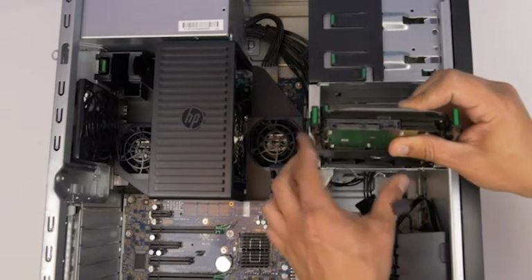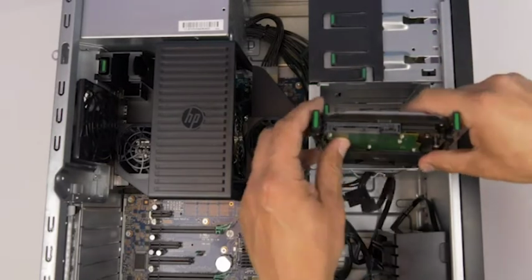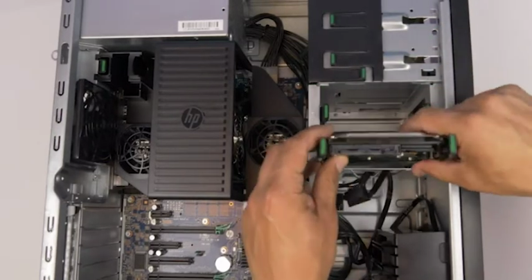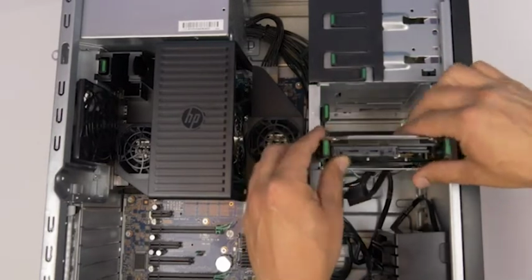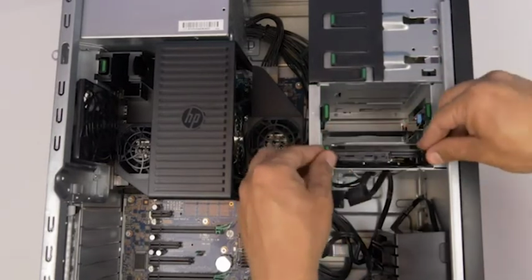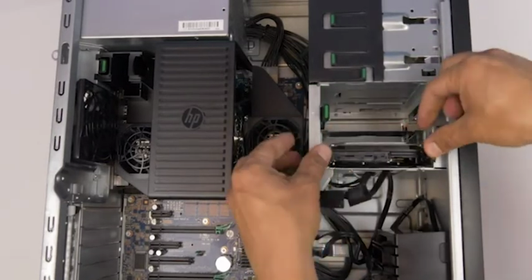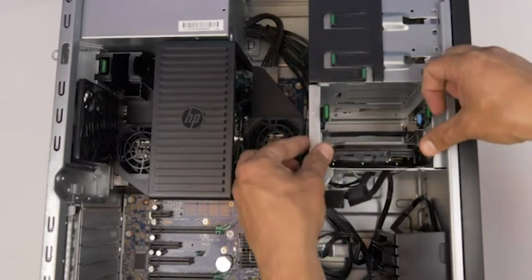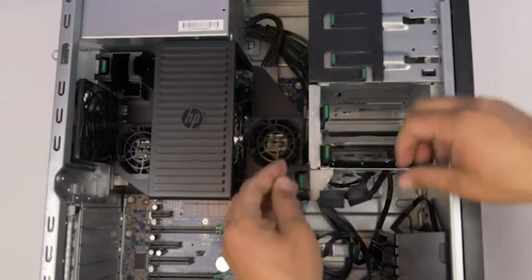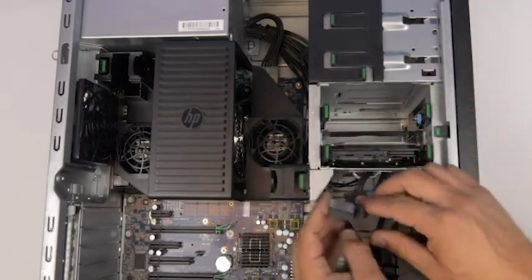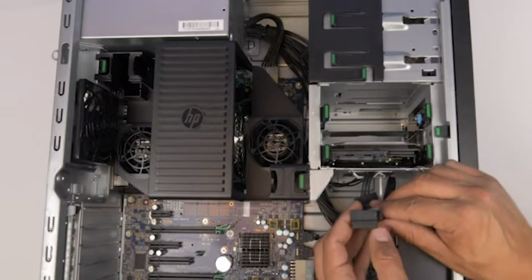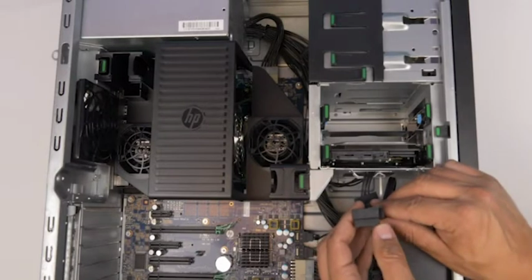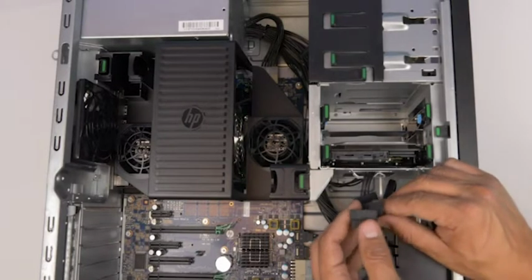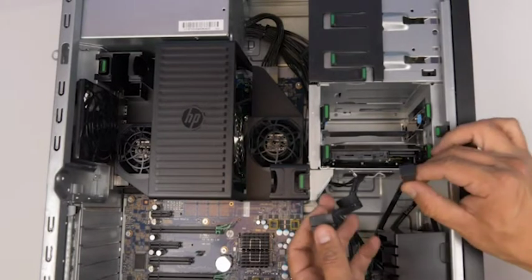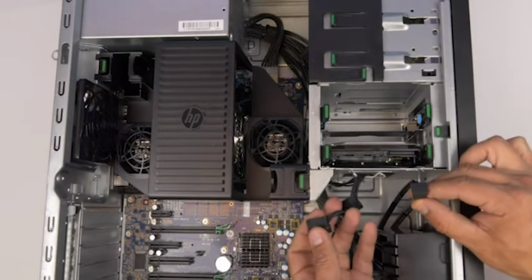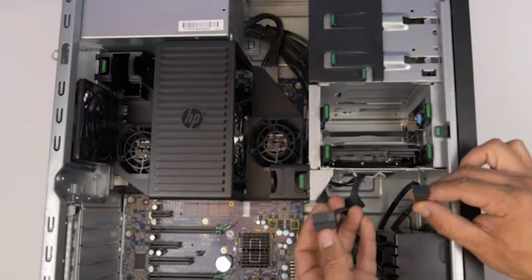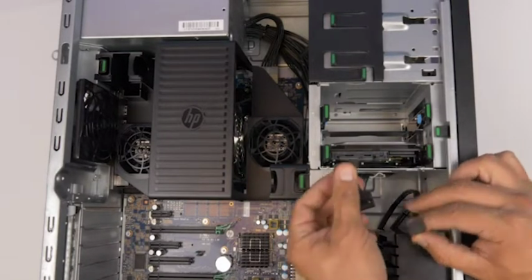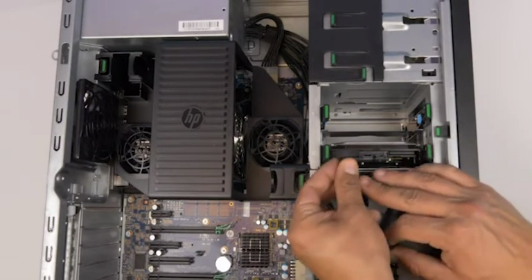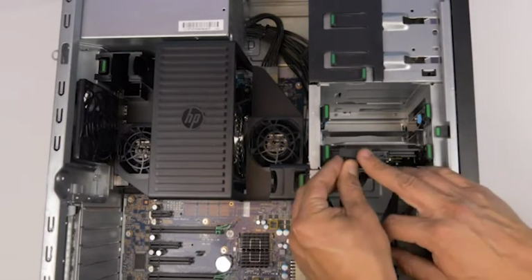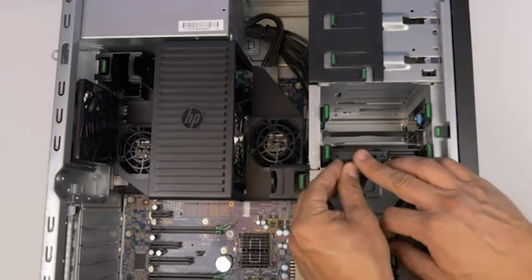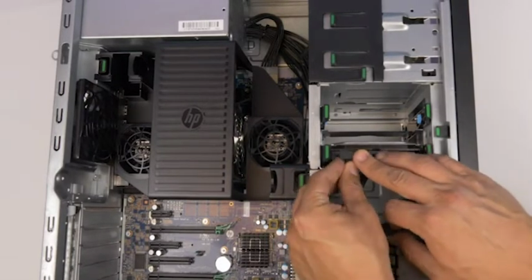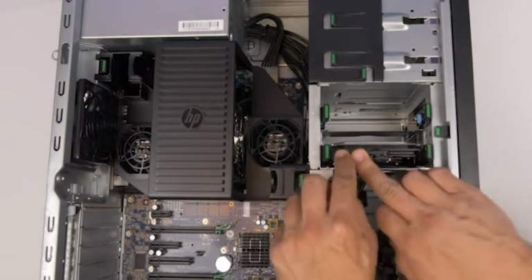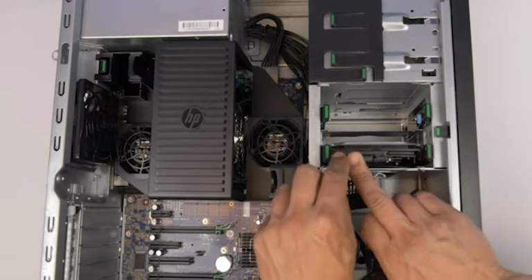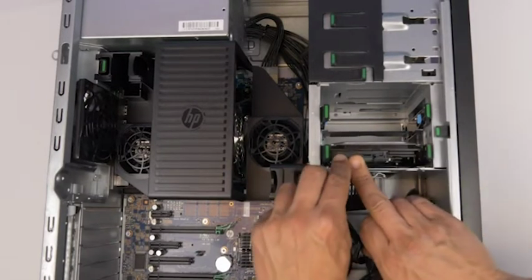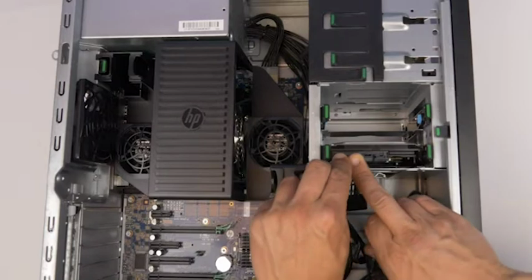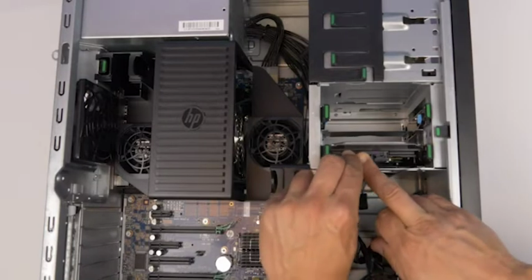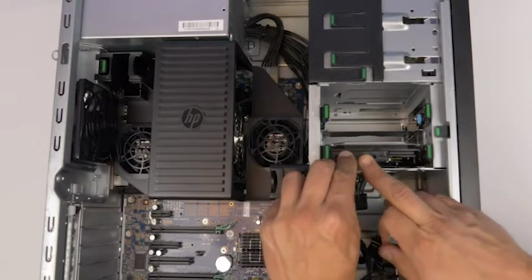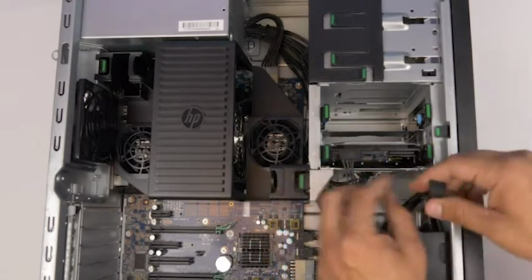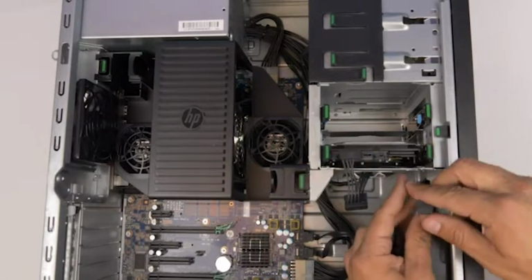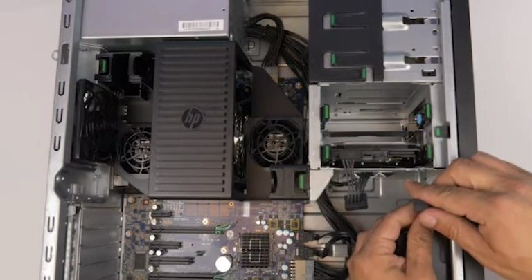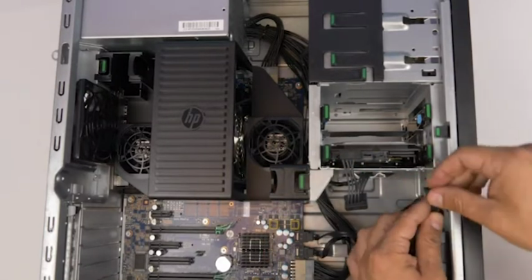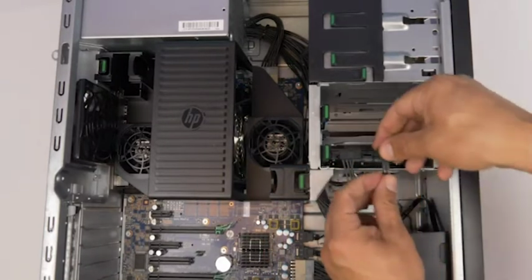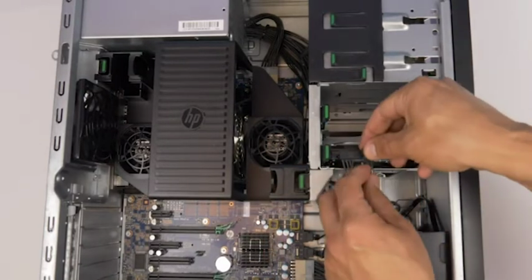Once properly mounted, the hard drive will be flush with the tray and you can reinsert the tray back into the bay. It will audibly click into place. Now attach the power and data cables and it is connected.